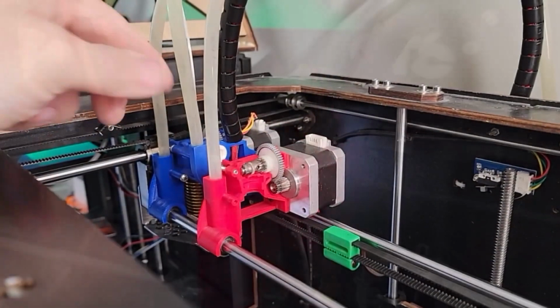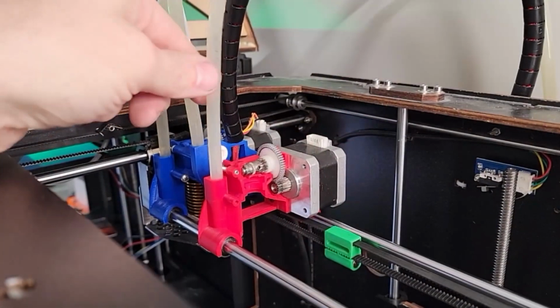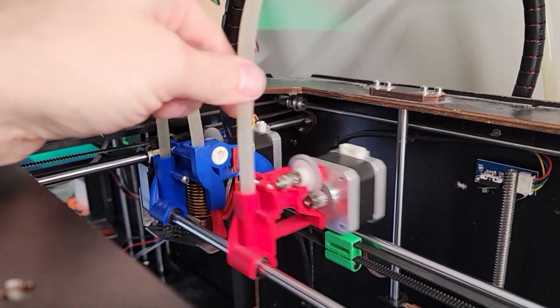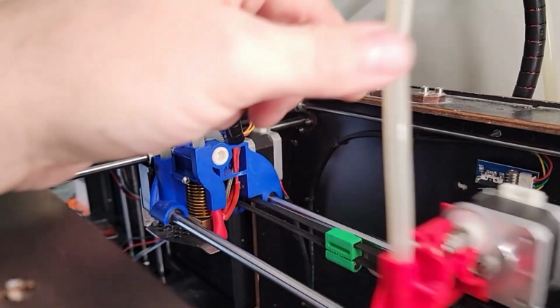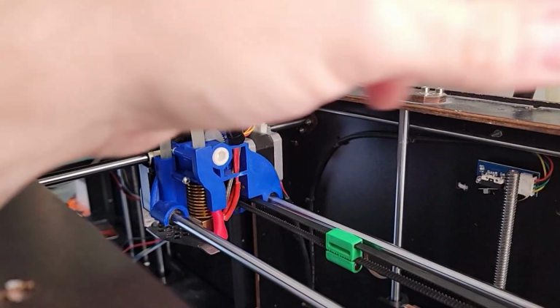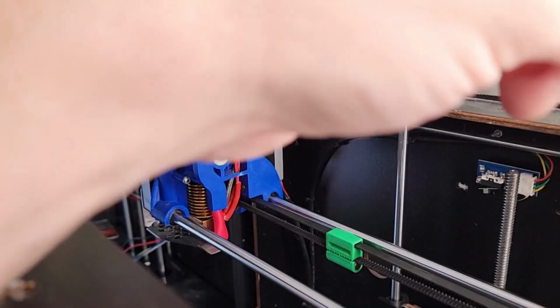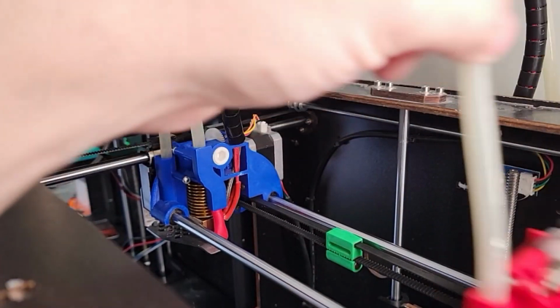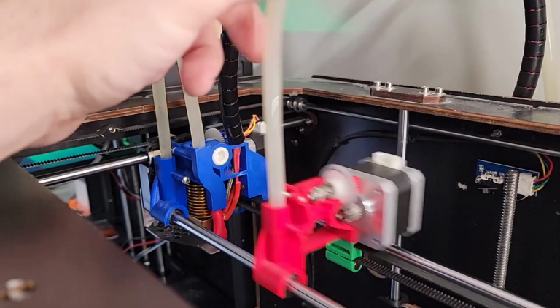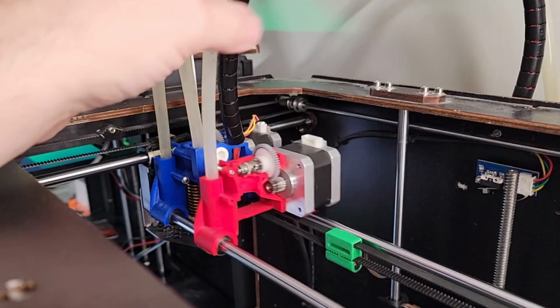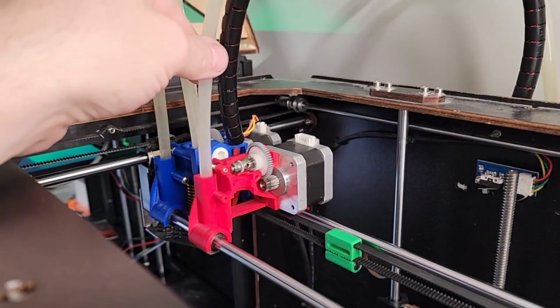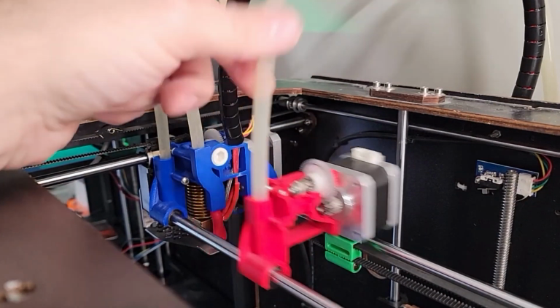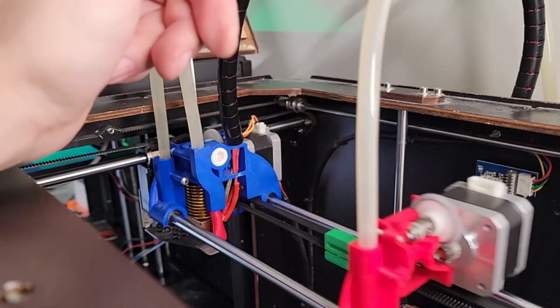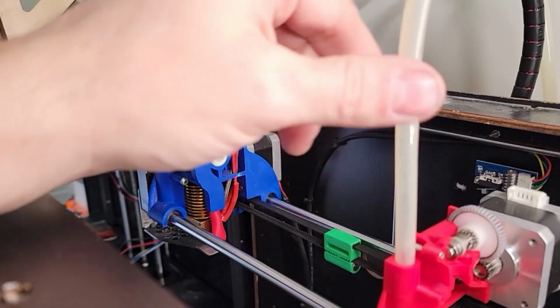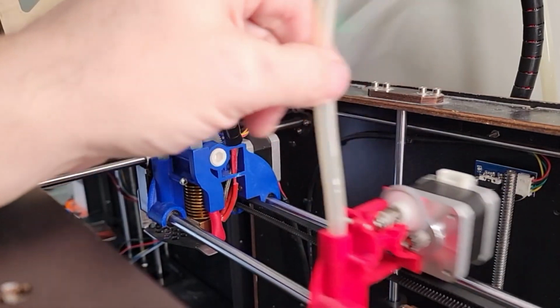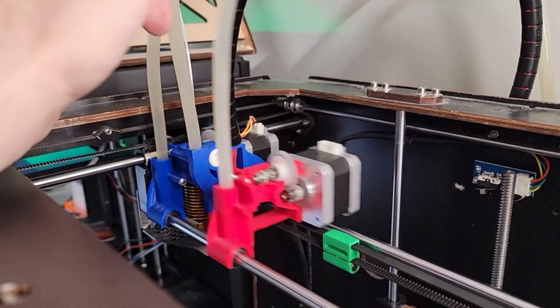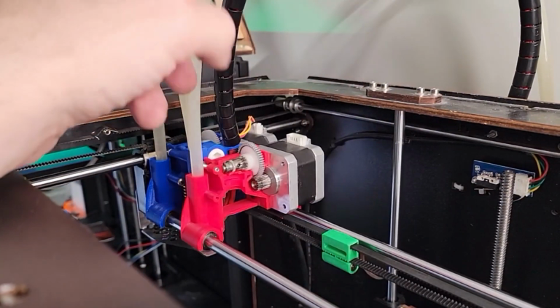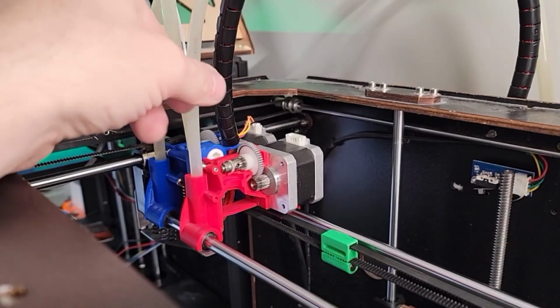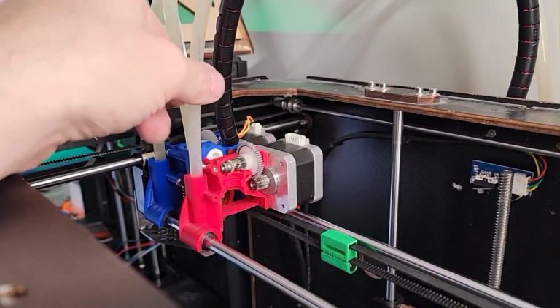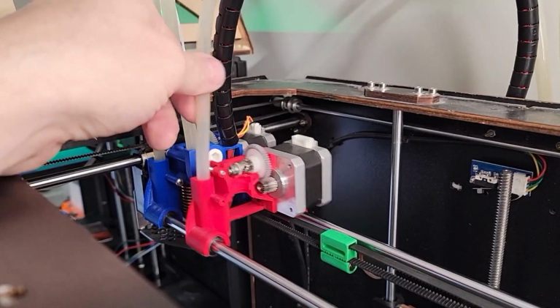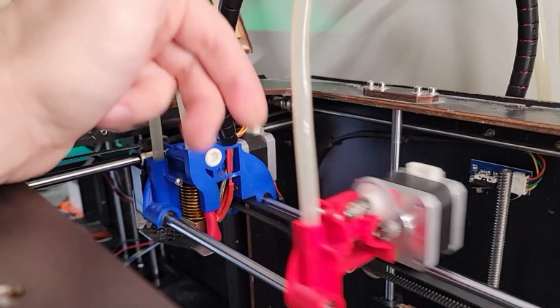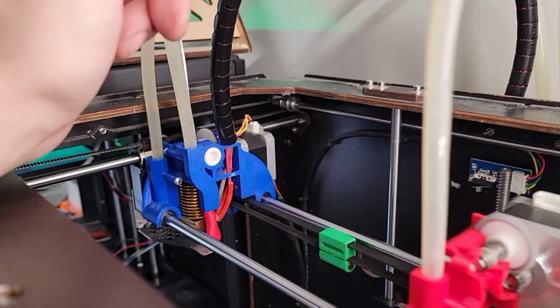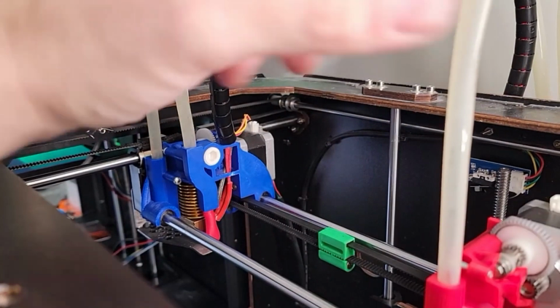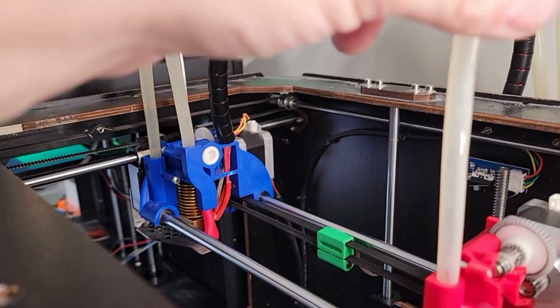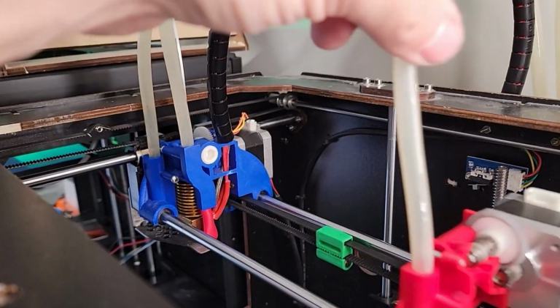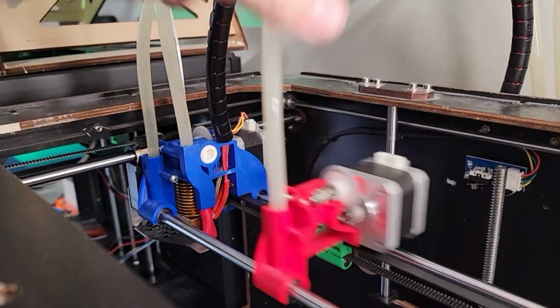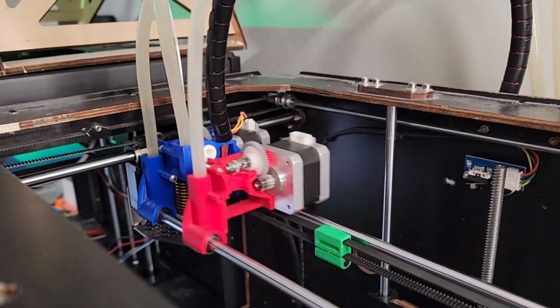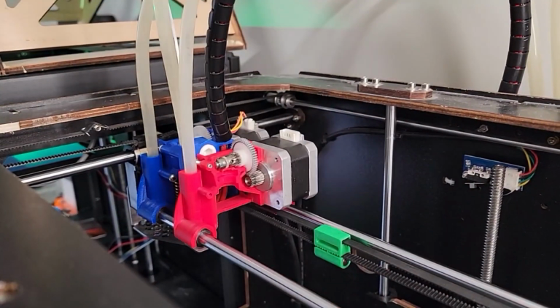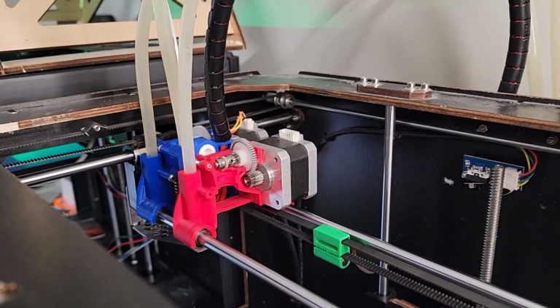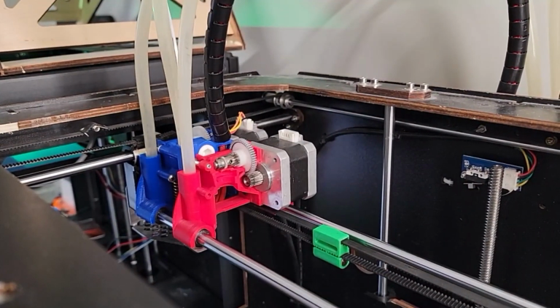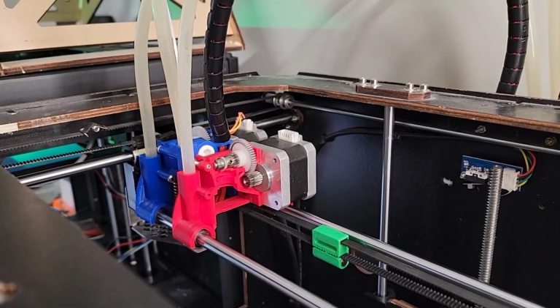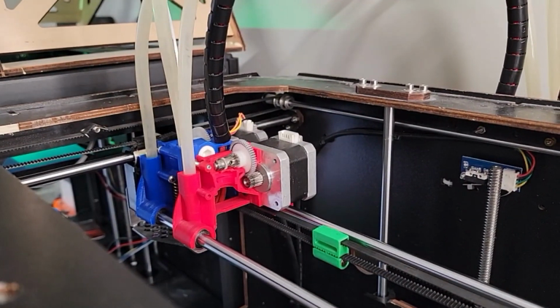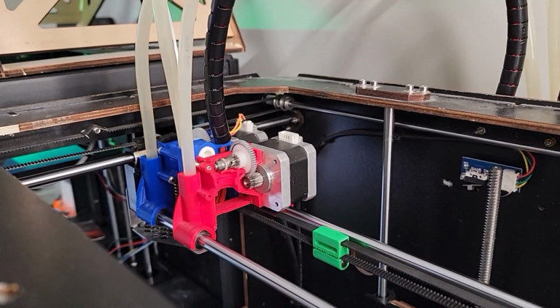Here's a peek inside the tool head. I've had to take it down for maintenance so you can see the heart of the machine.